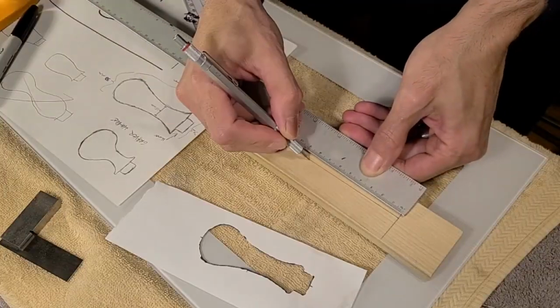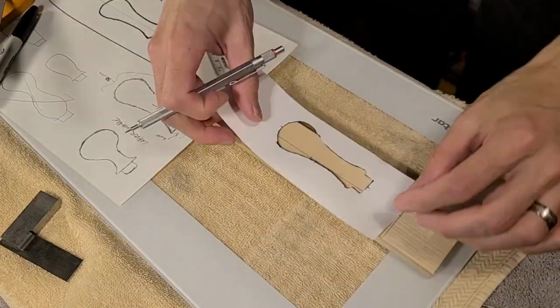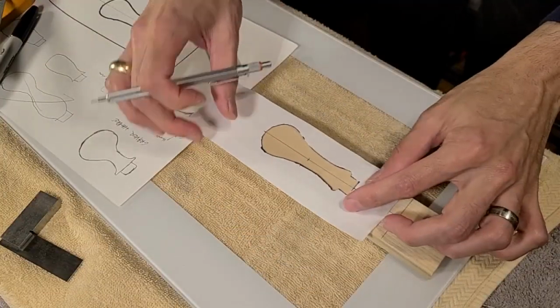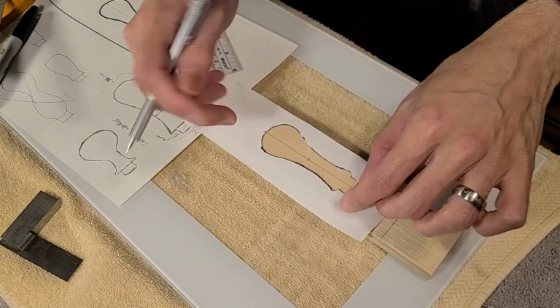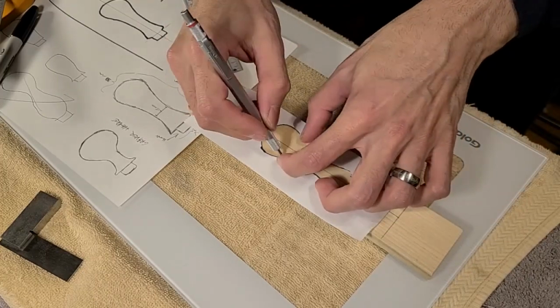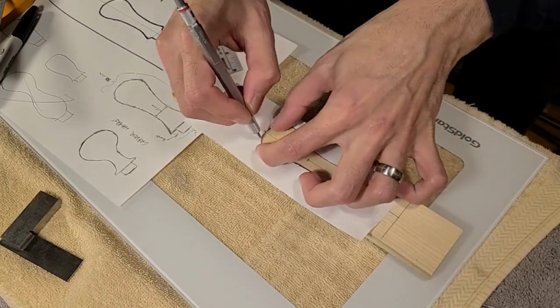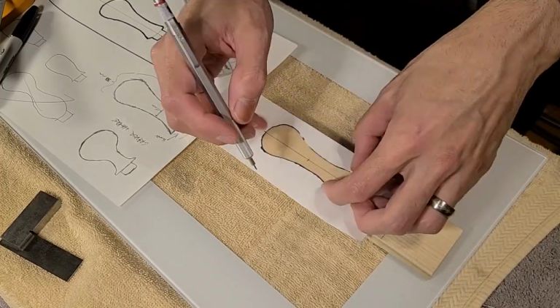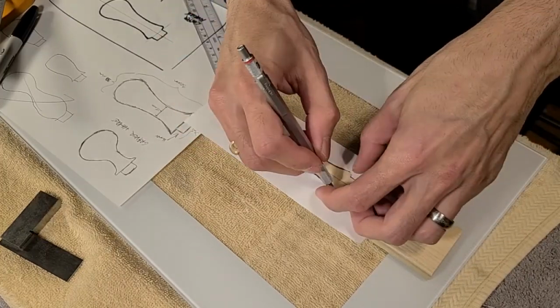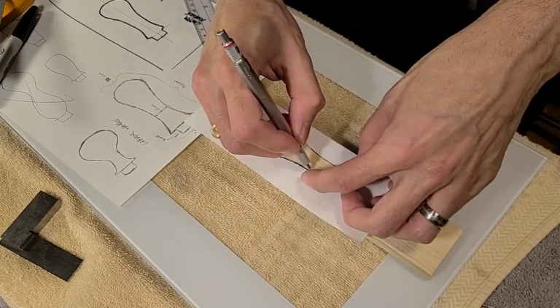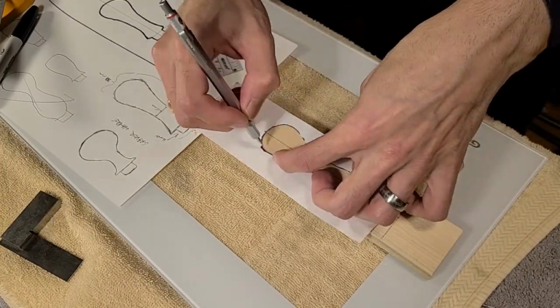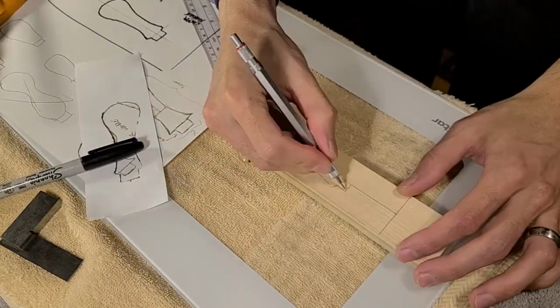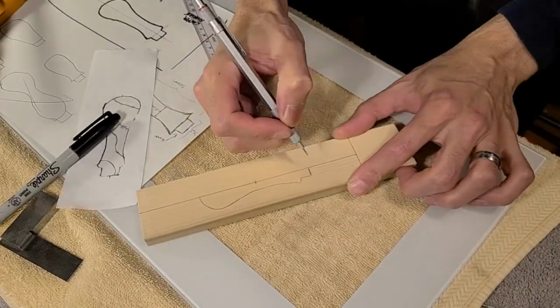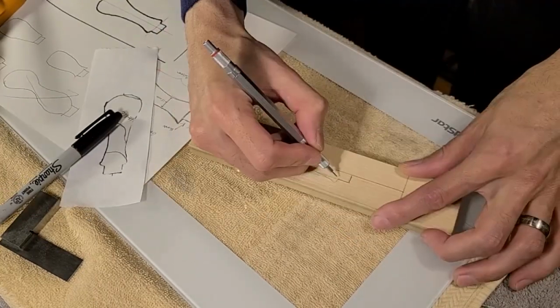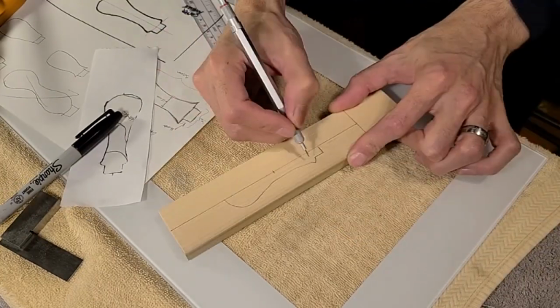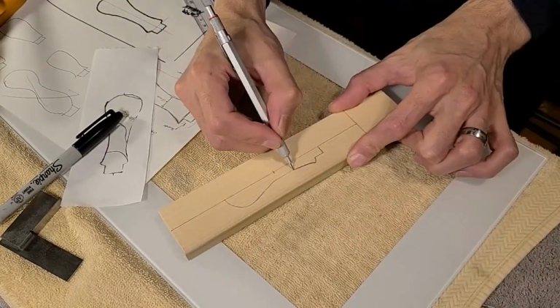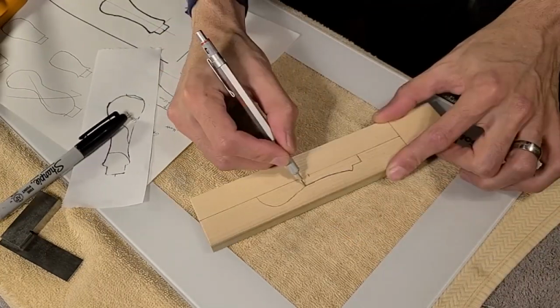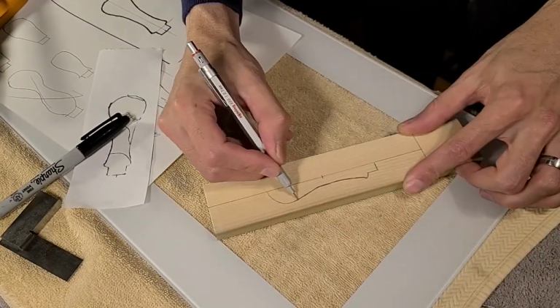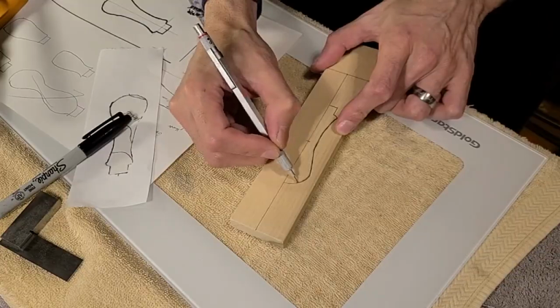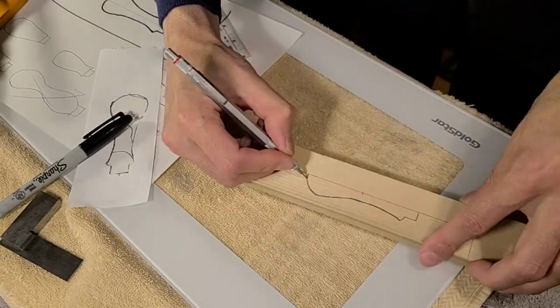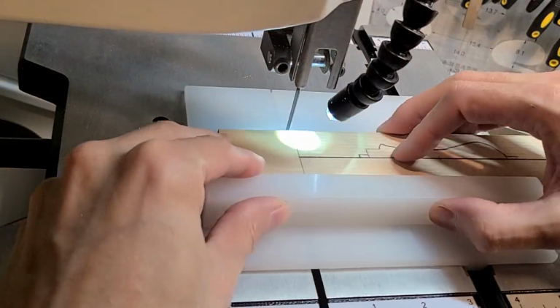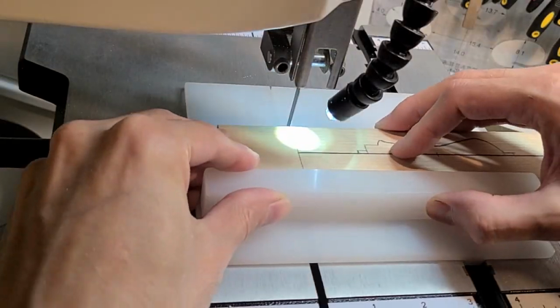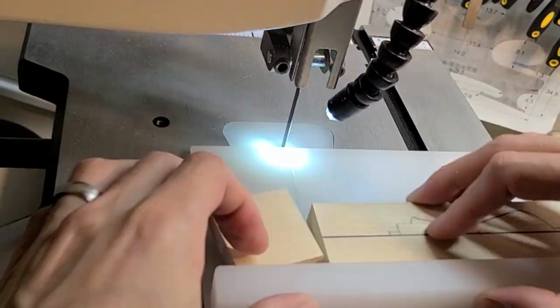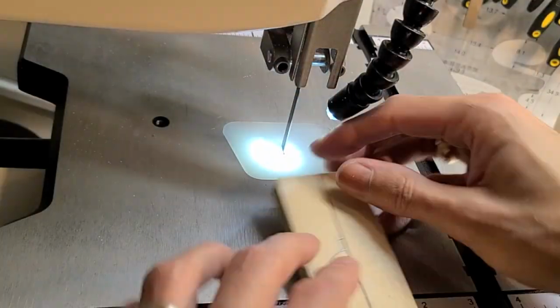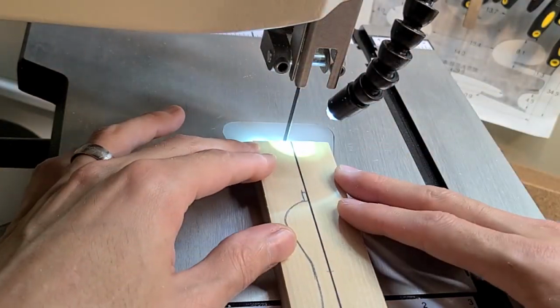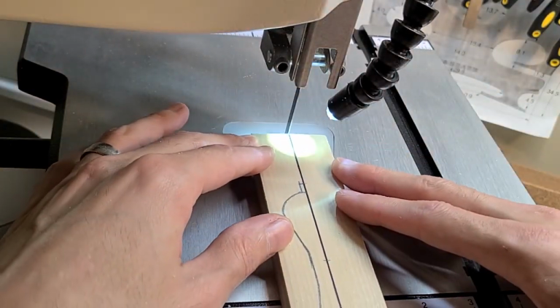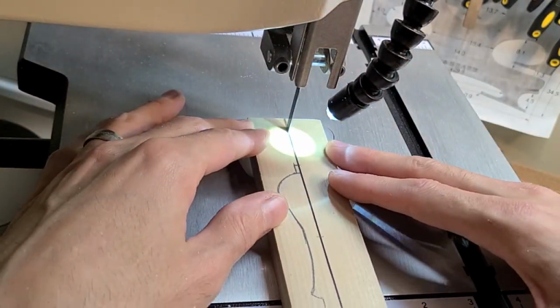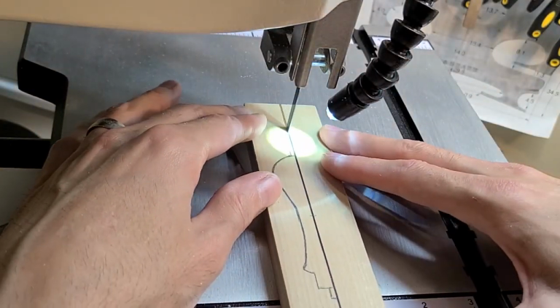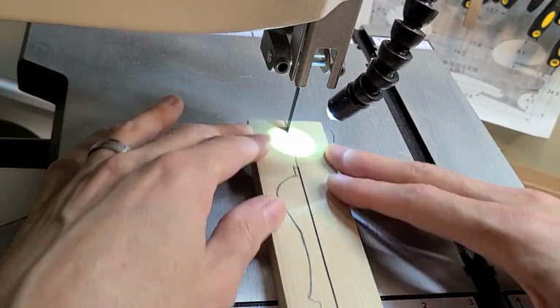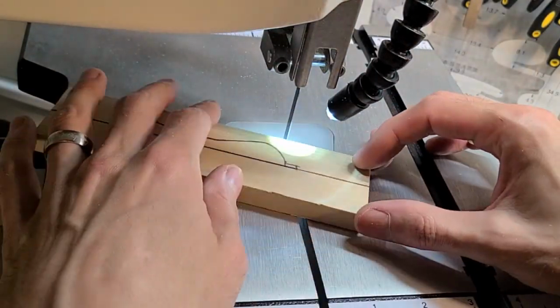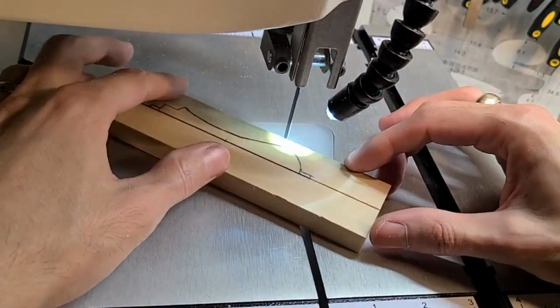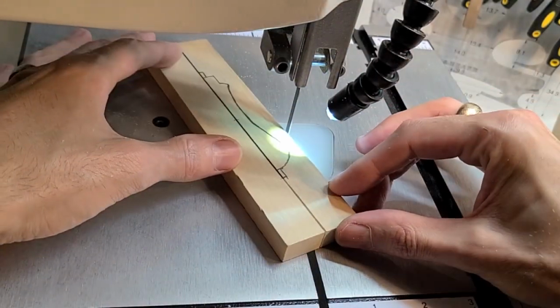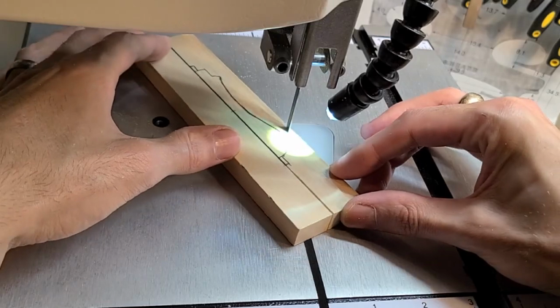Now to efficiently make all nine handles I need, and for them to look alike, I'm going to use a tool I recently made for the lathe. It's a duplicator, and I have to make a pattern for it, which is what I'm doing here with a piece of poplar.